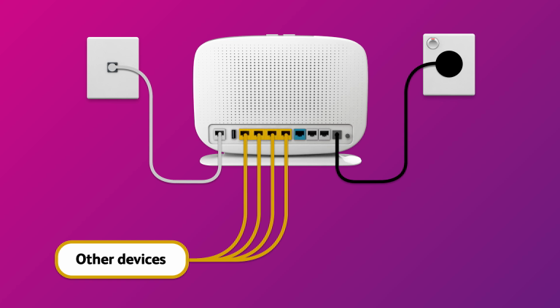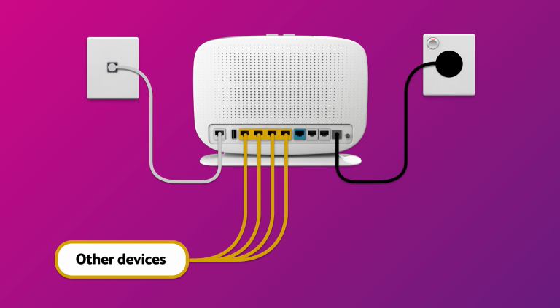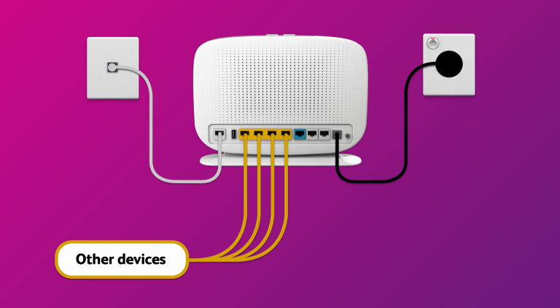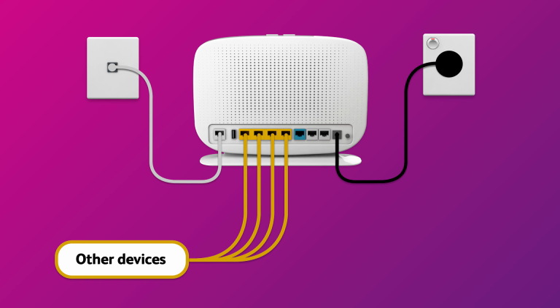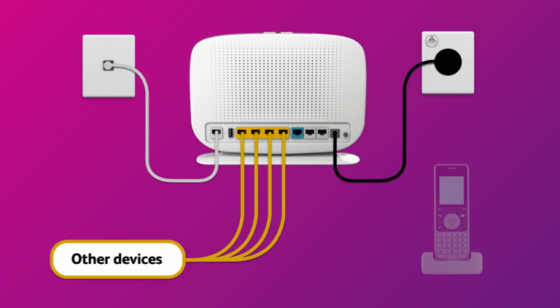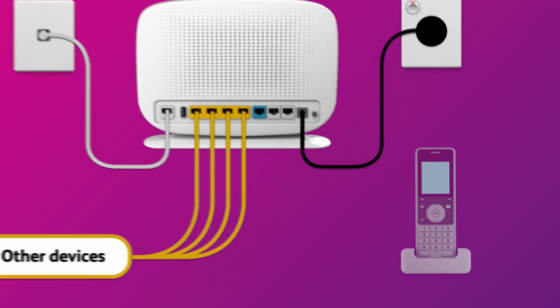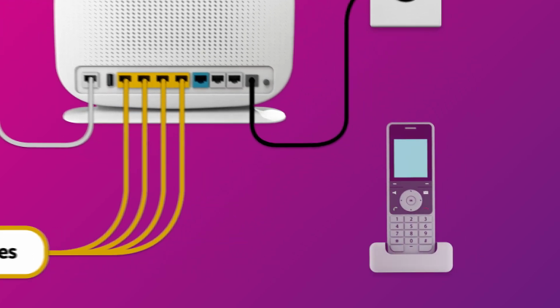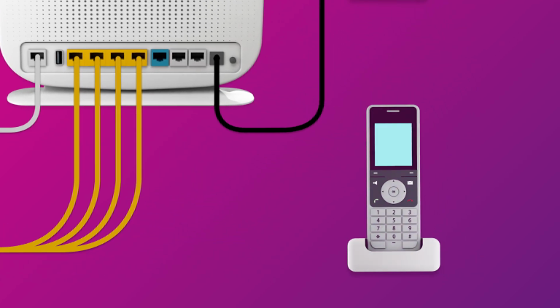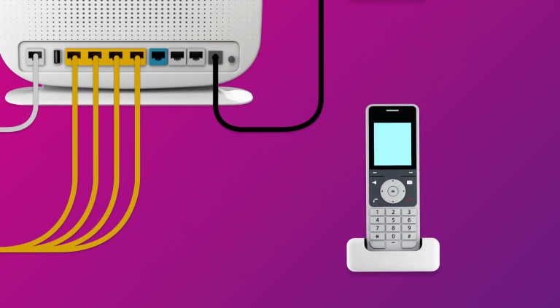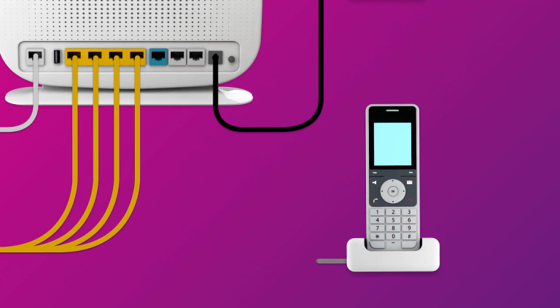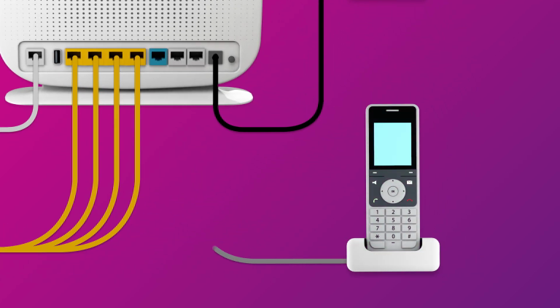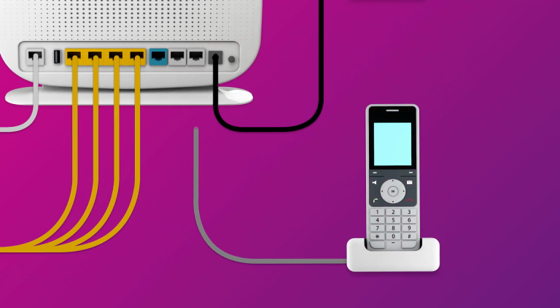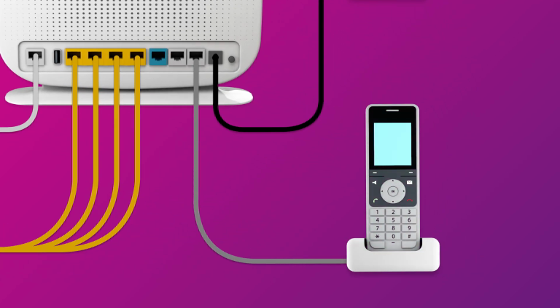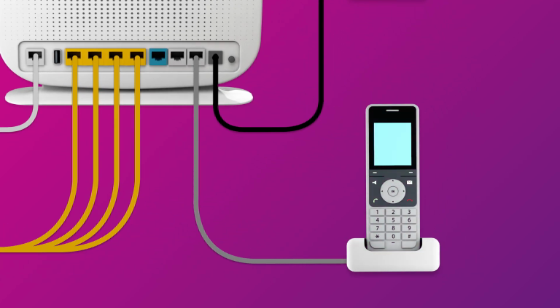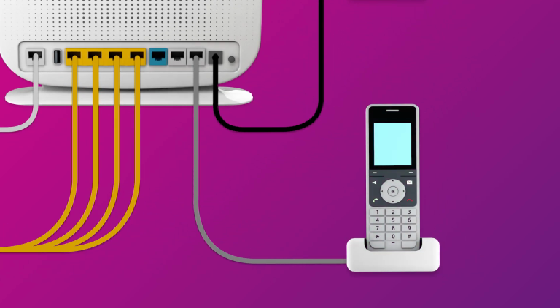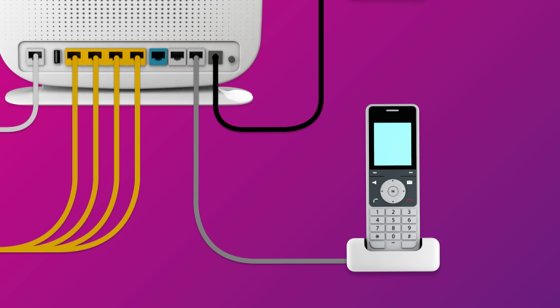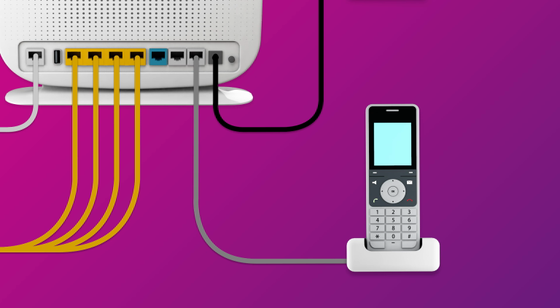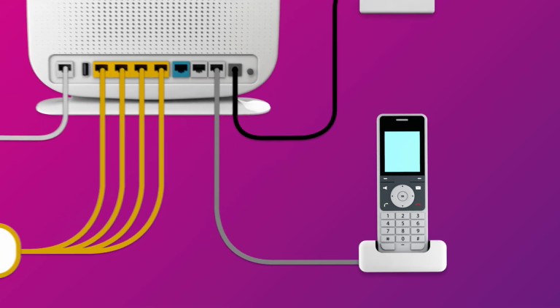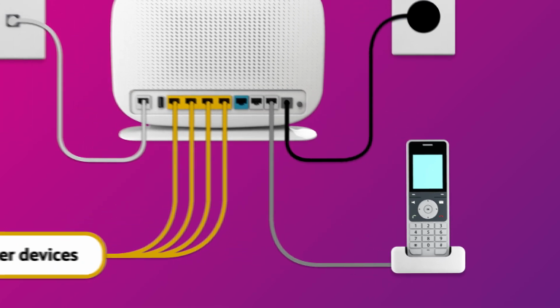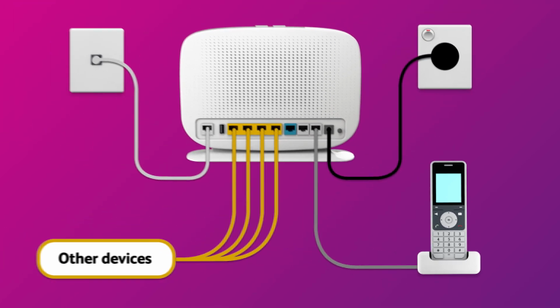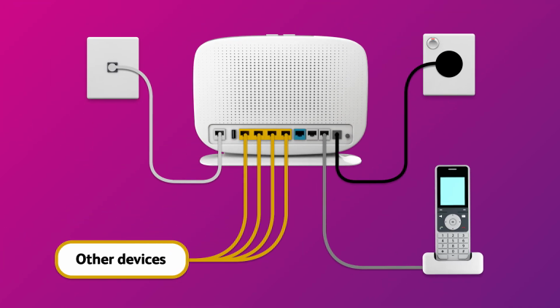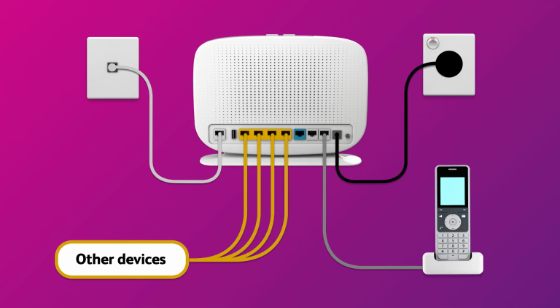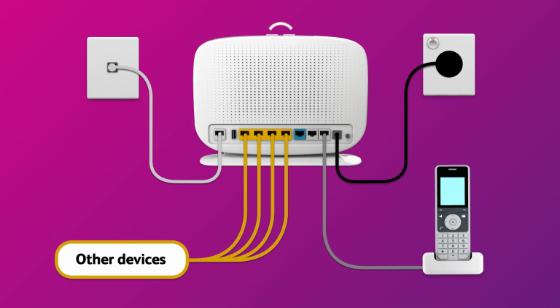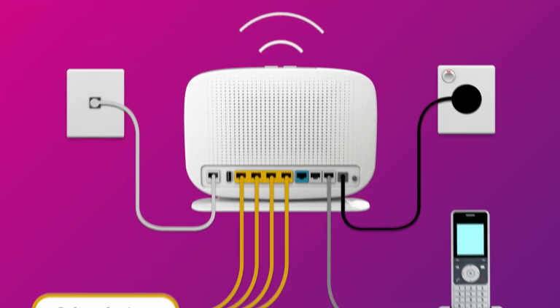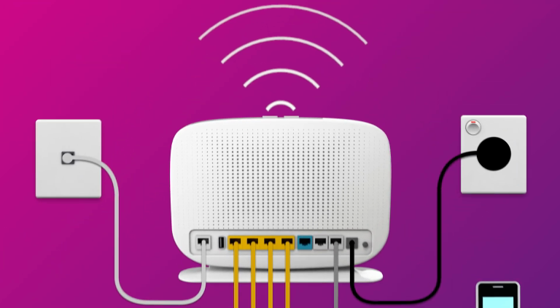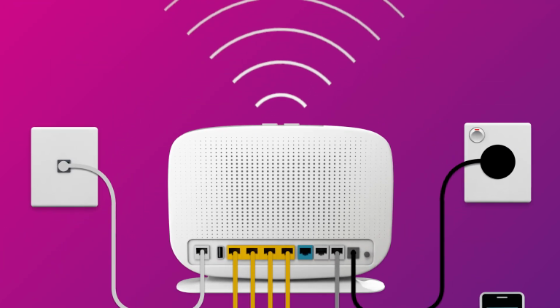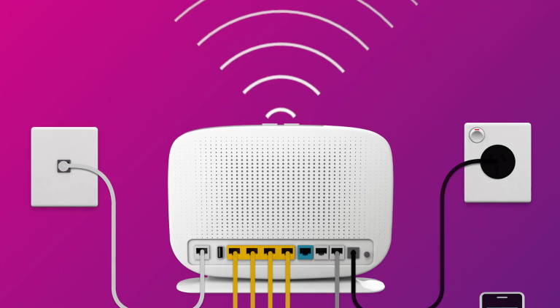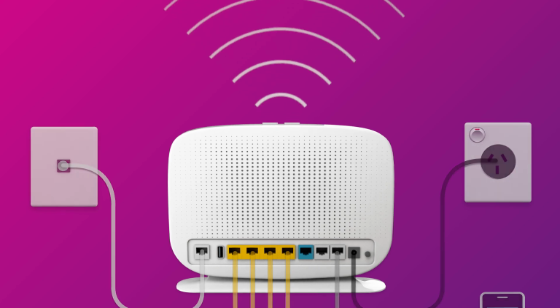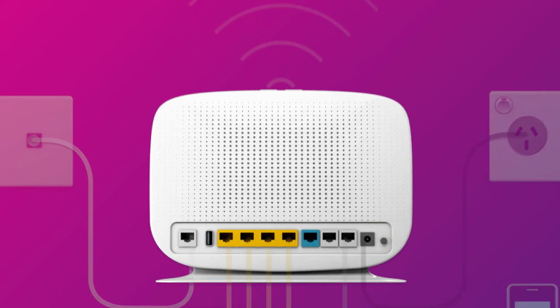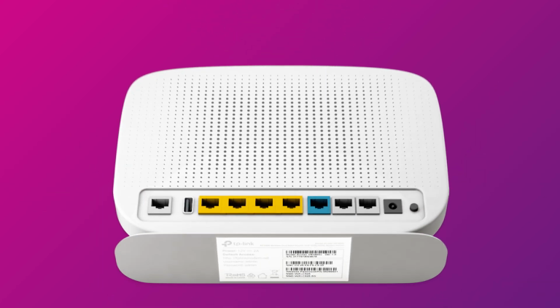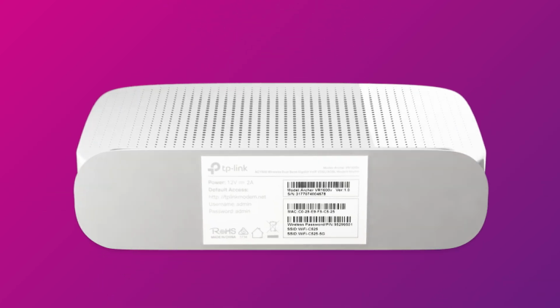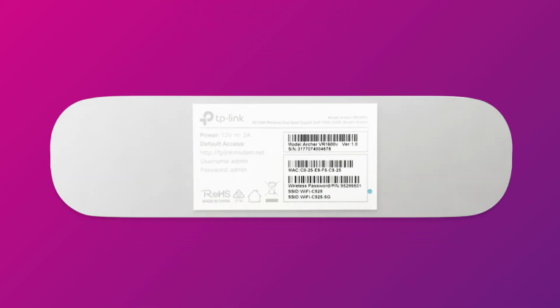Our NBN plans include a phone service. If you'd like to use it, you'll need to plug a handset into your modem's phone one port. Otherwise, you can just connect devices via Wi-Fi. You'll find the Wi-Fi name and password on your modem's barcode sticker.